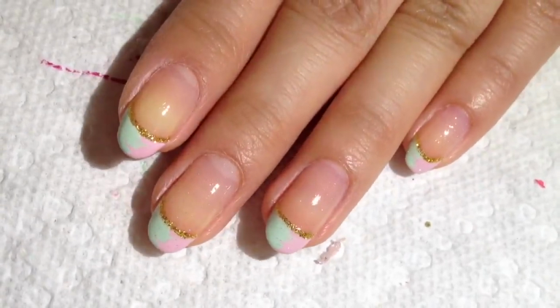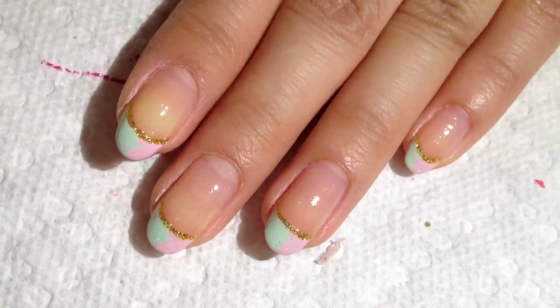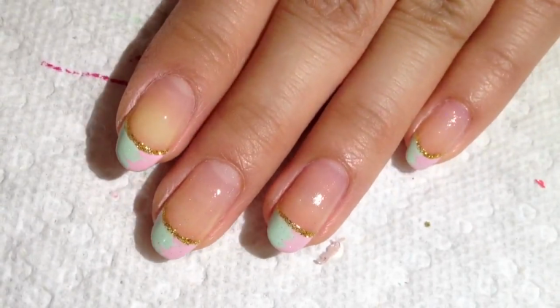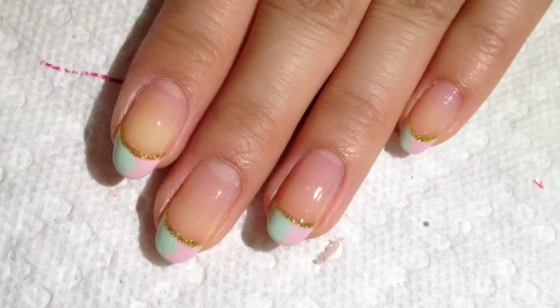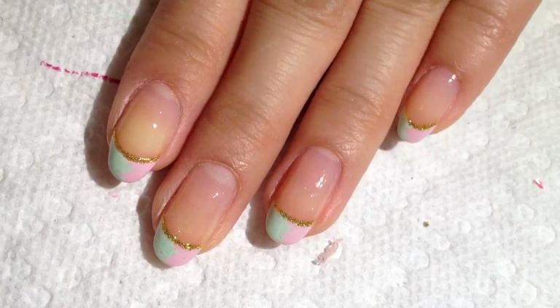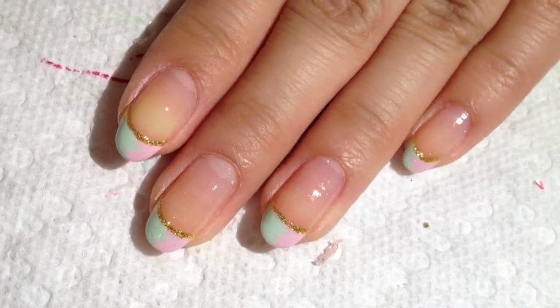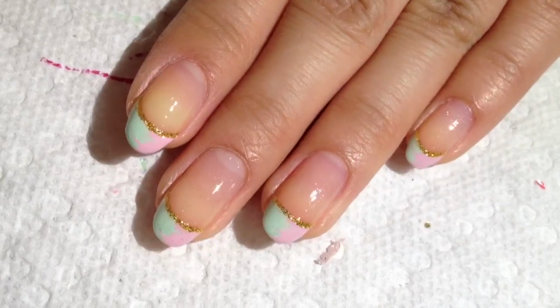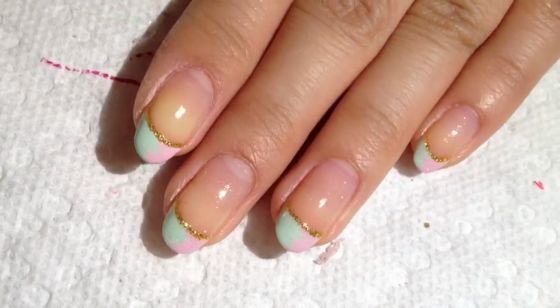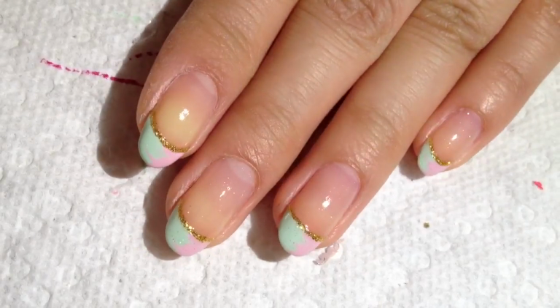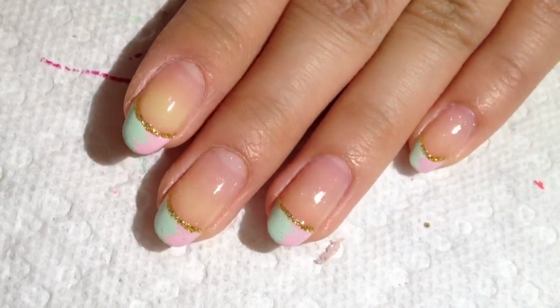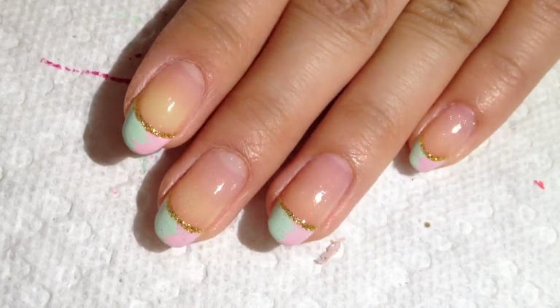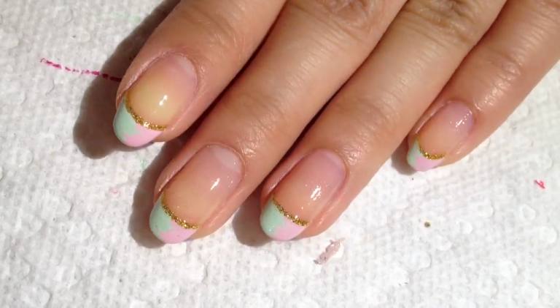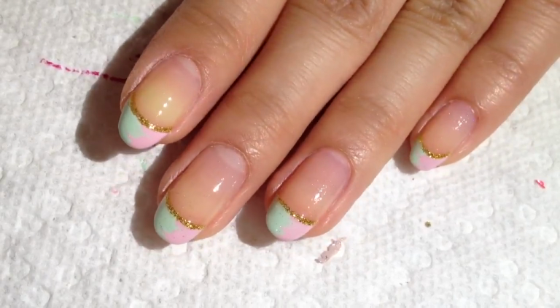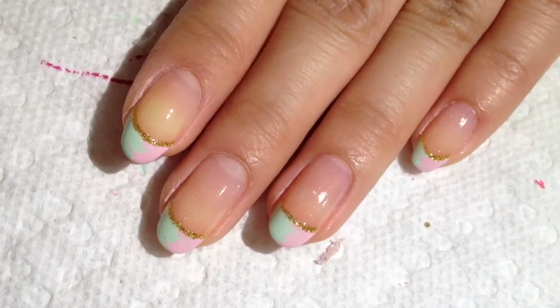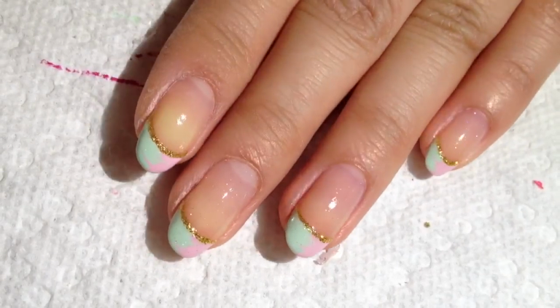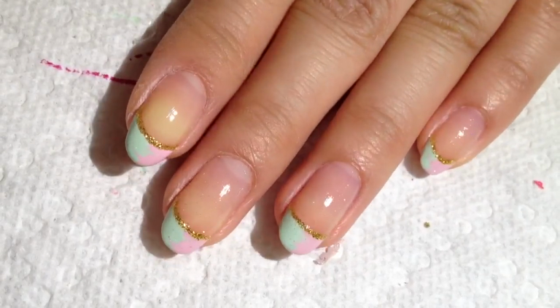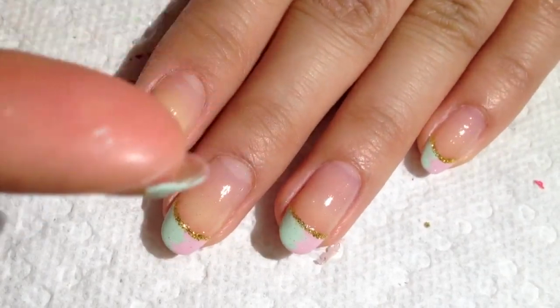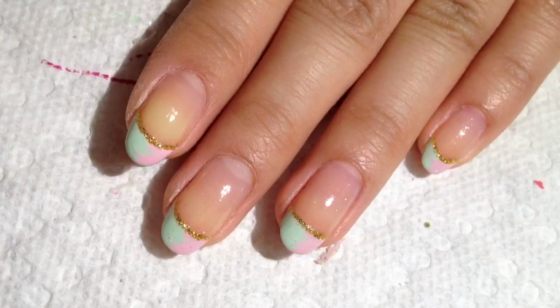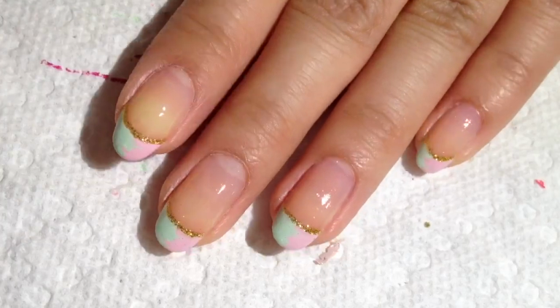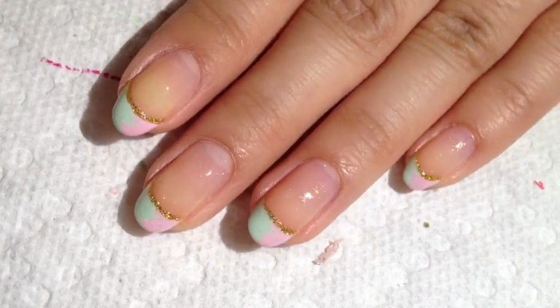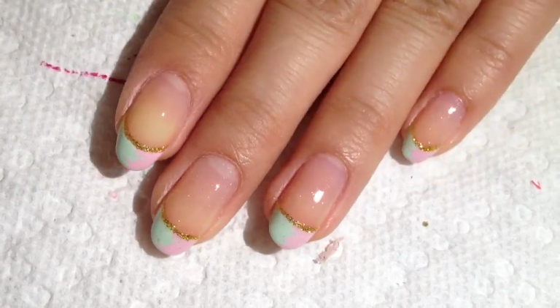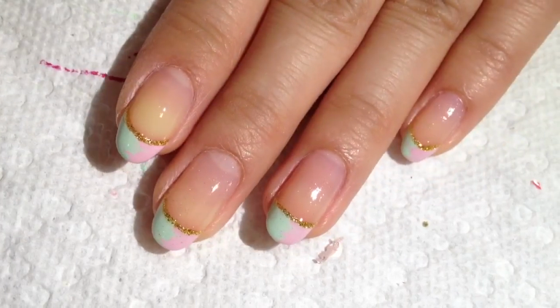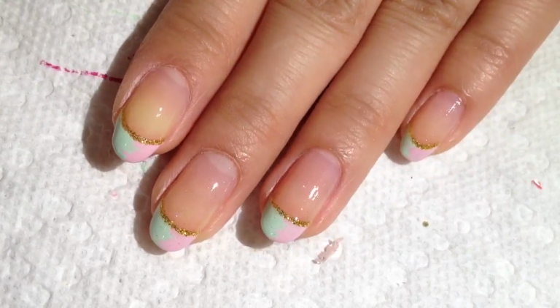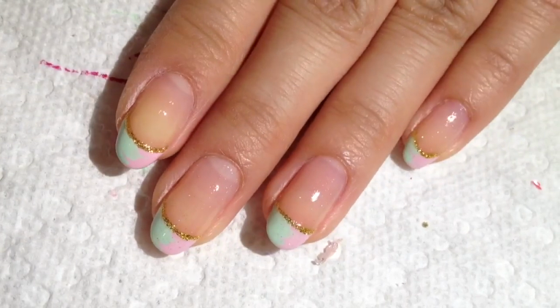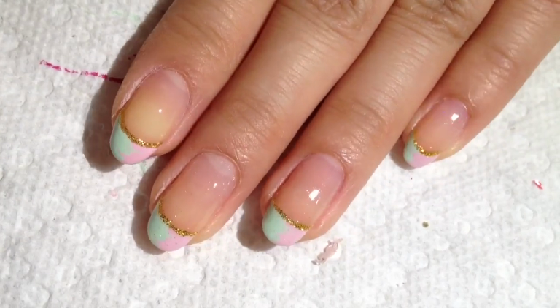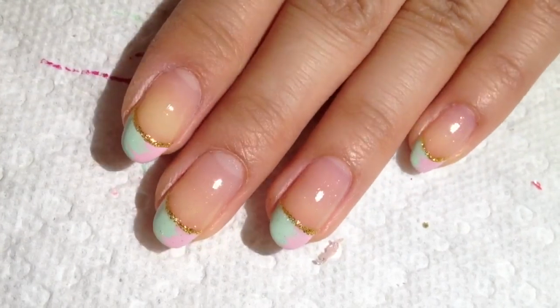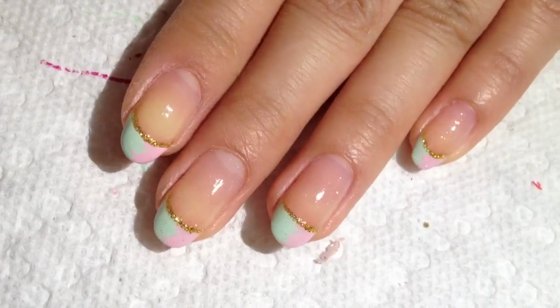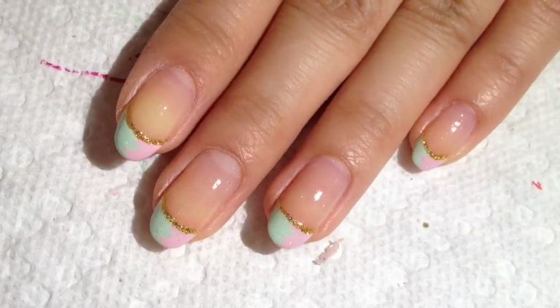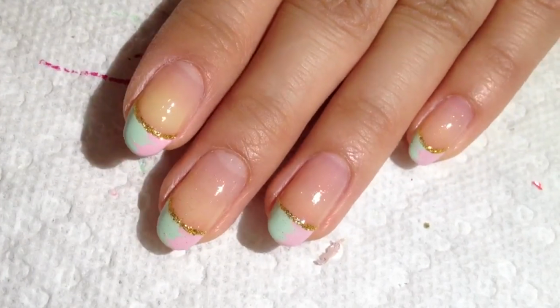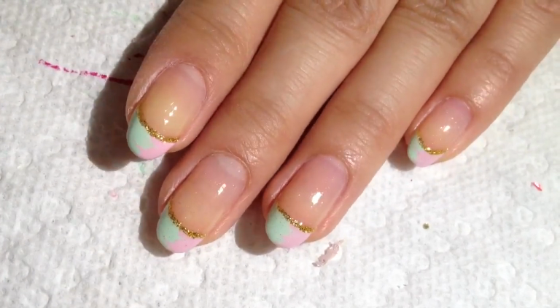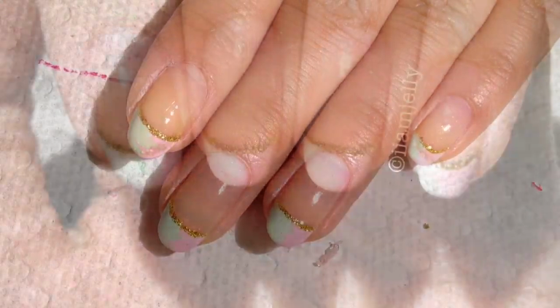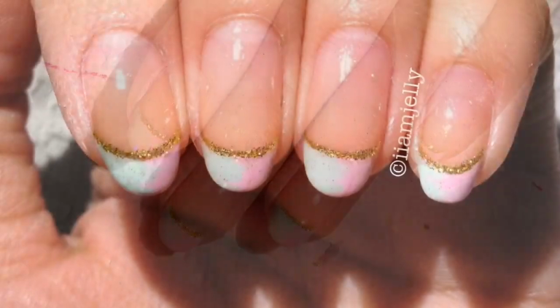This is the final look — it's so cute, I love it! Hope you guys like it and give it a try. You can also try different color combos too. Thanks so much for watching and I'll talk to you guys later, bye!